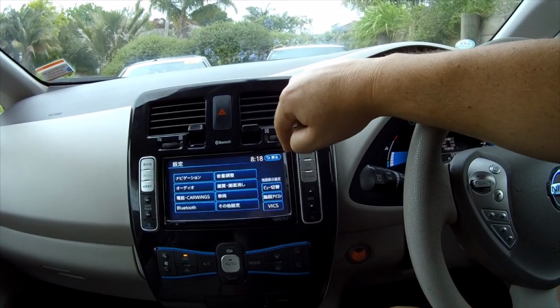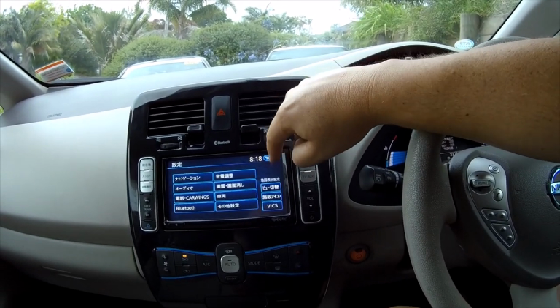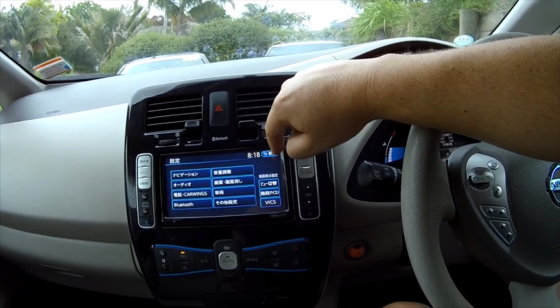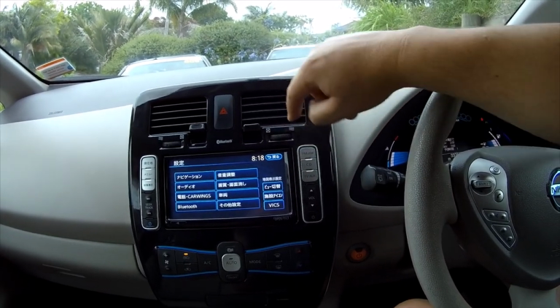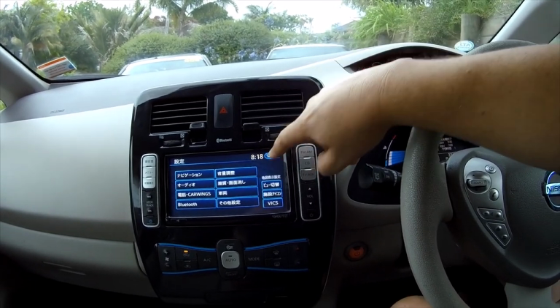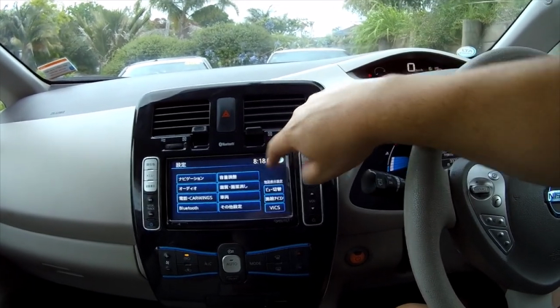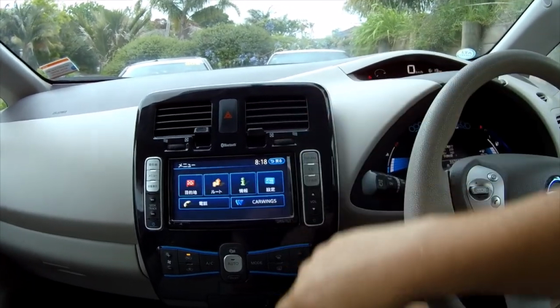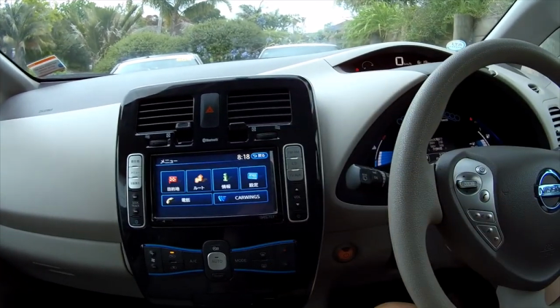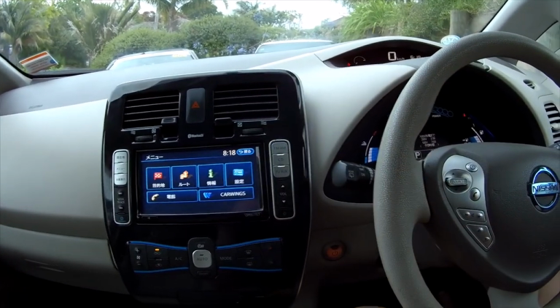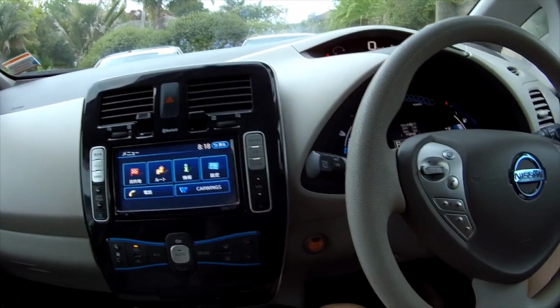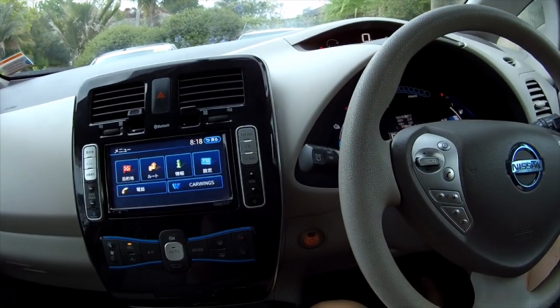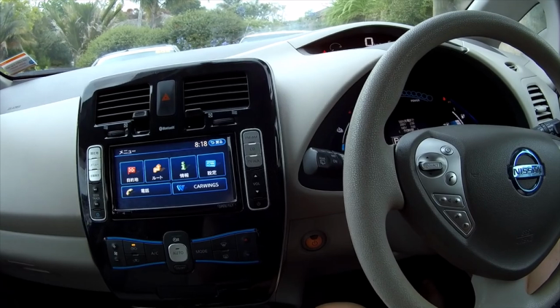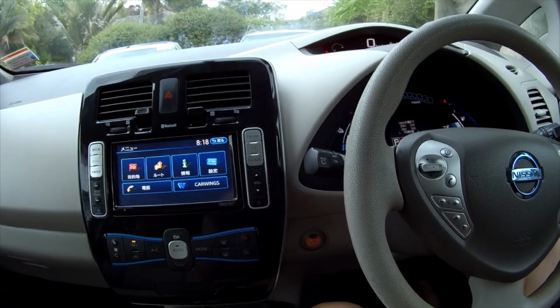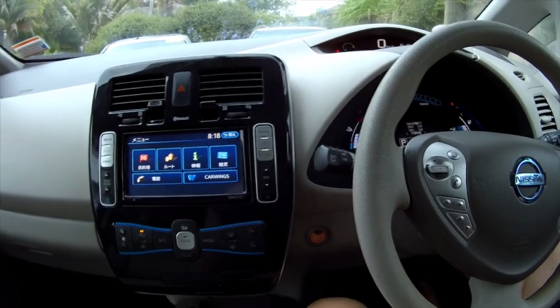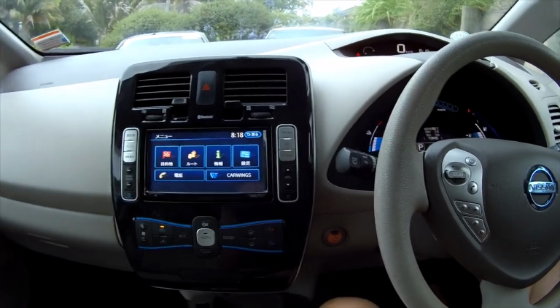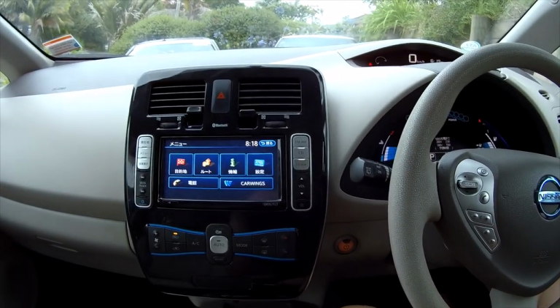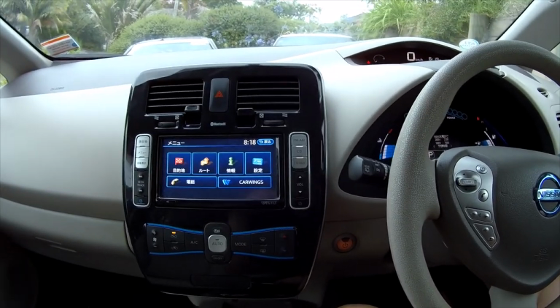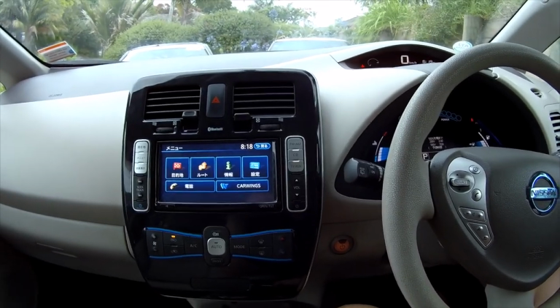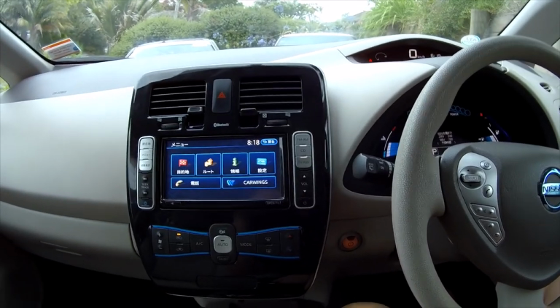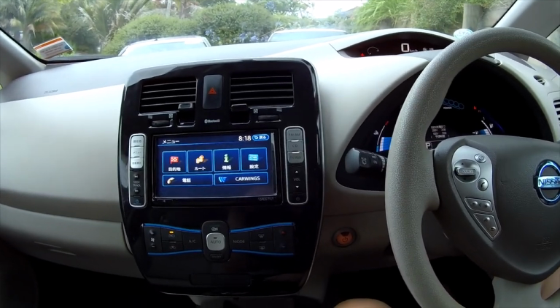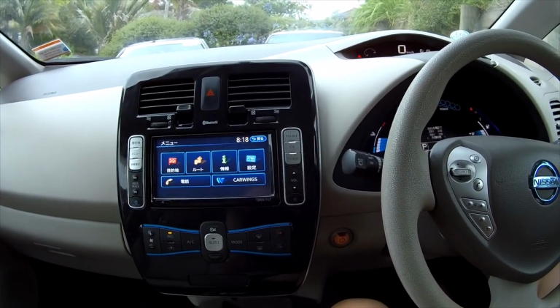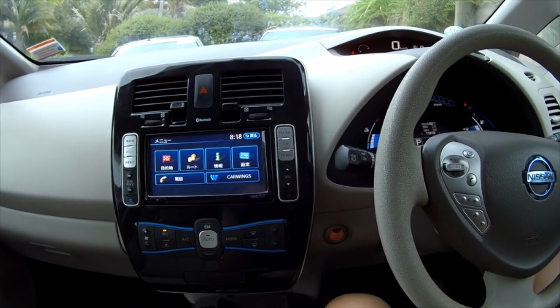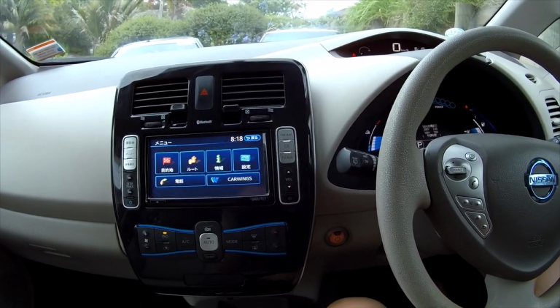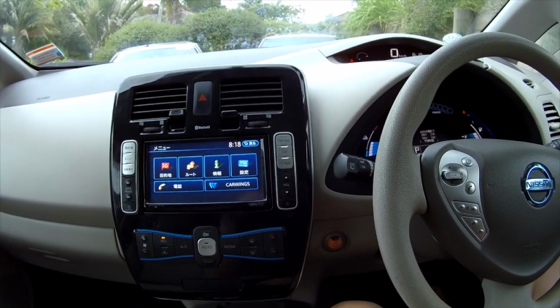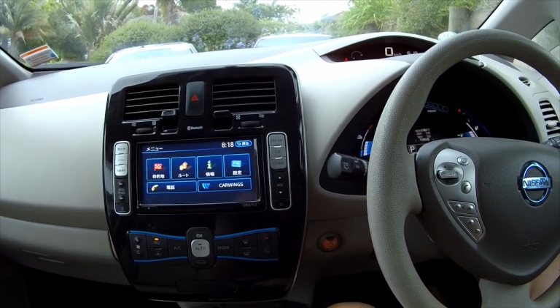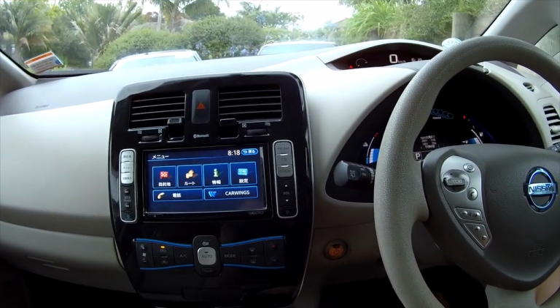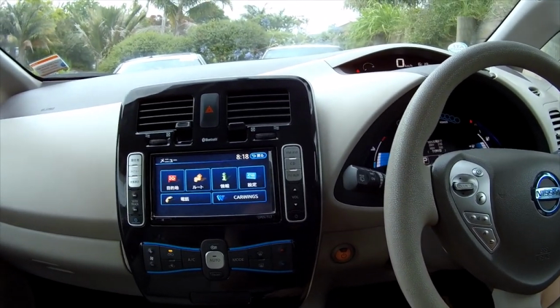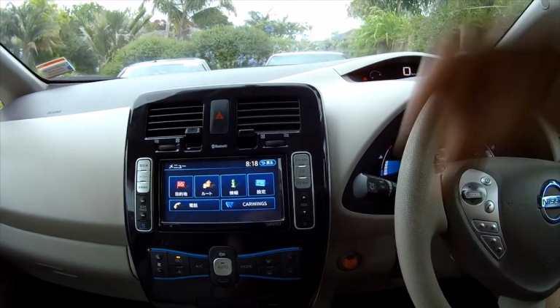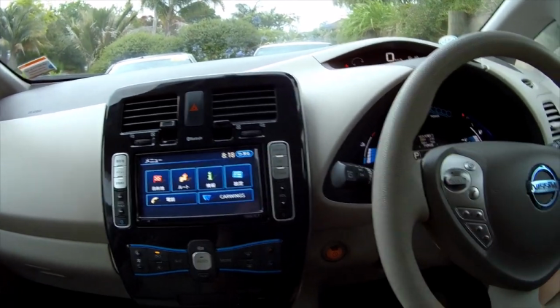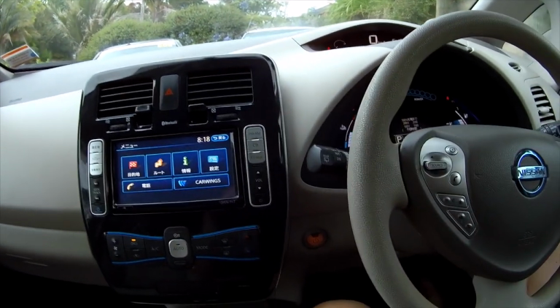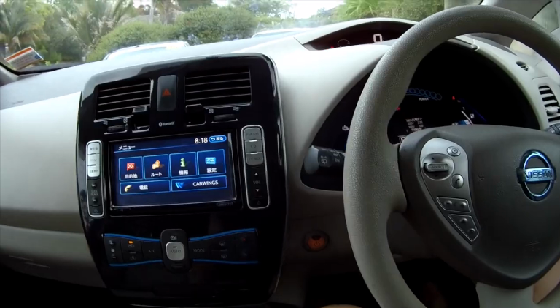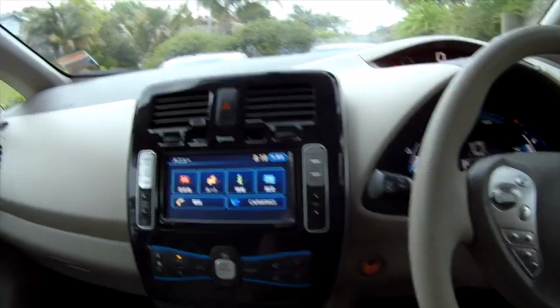I hope that helps you set the clock on your LEAF without getting thoroughly confused like I did initially. Thanks.